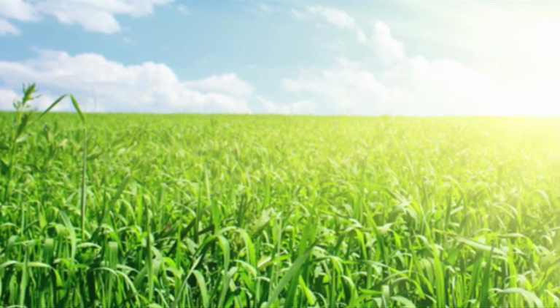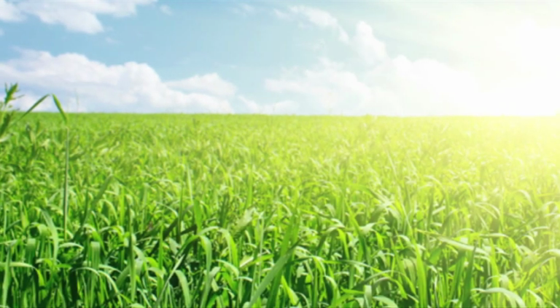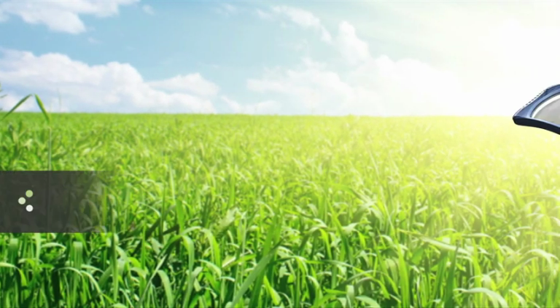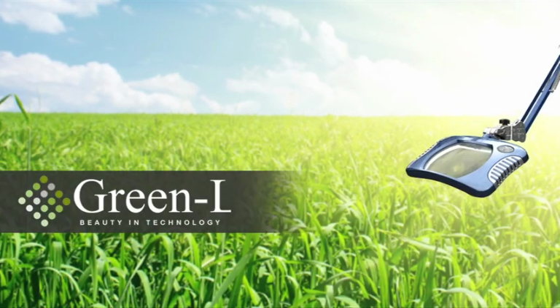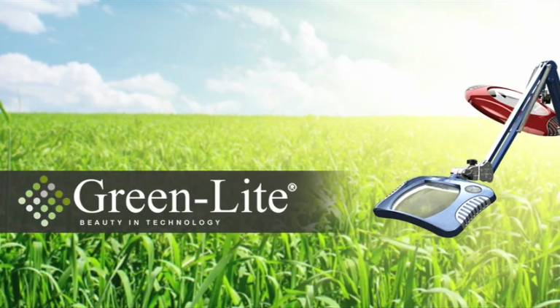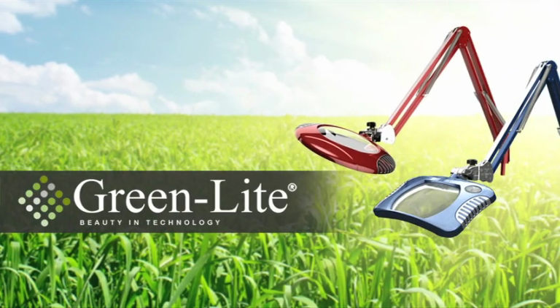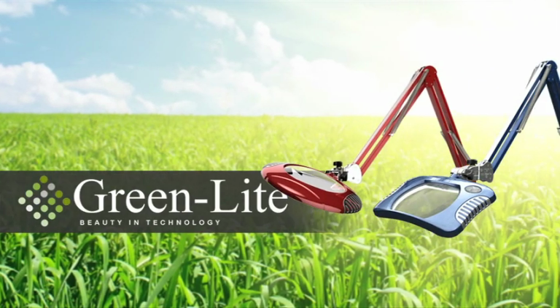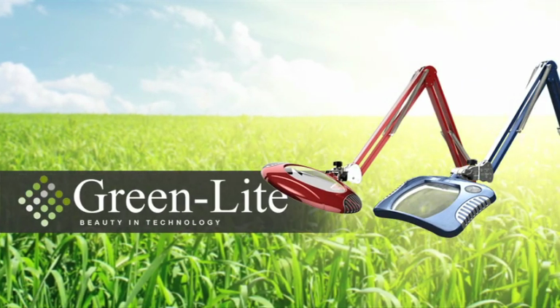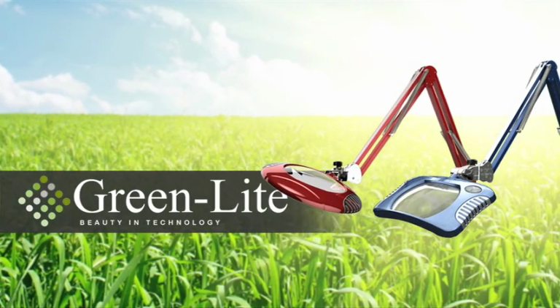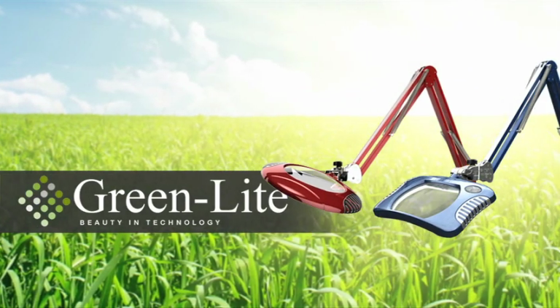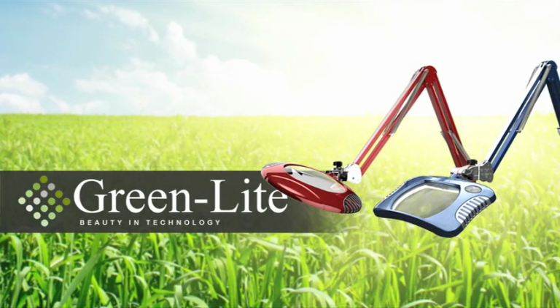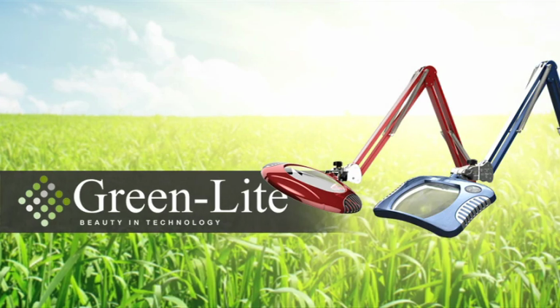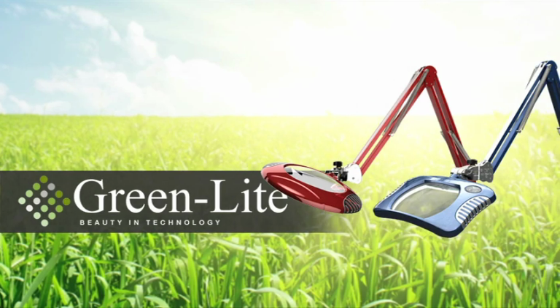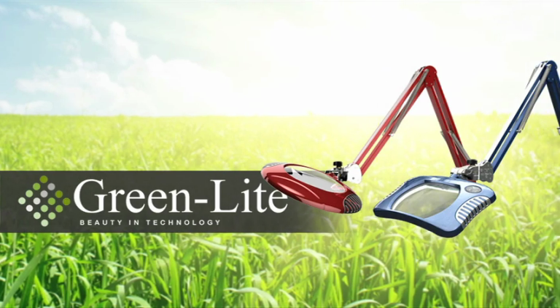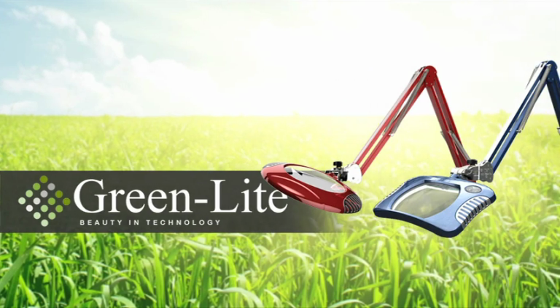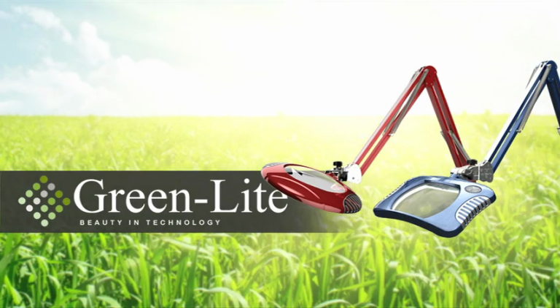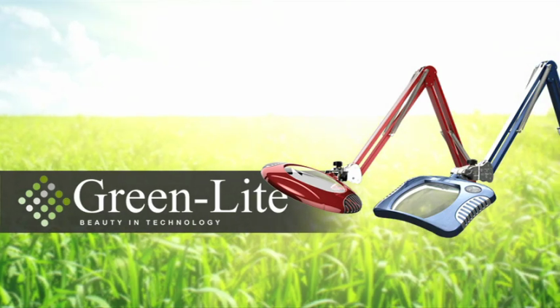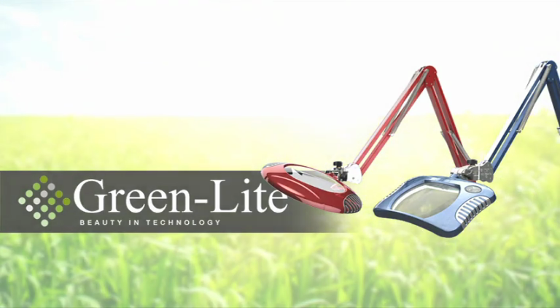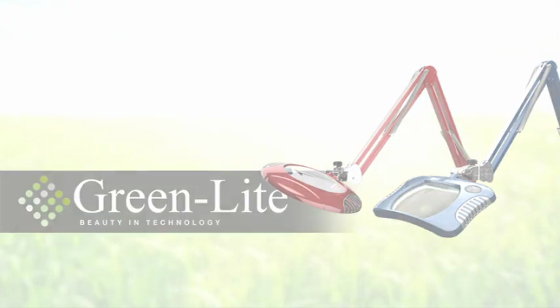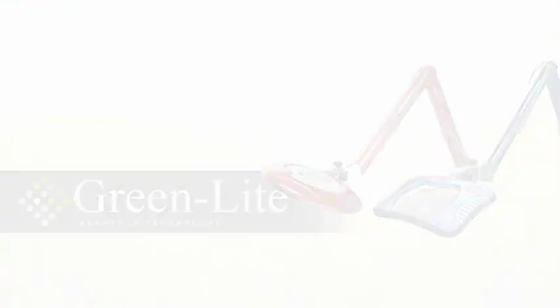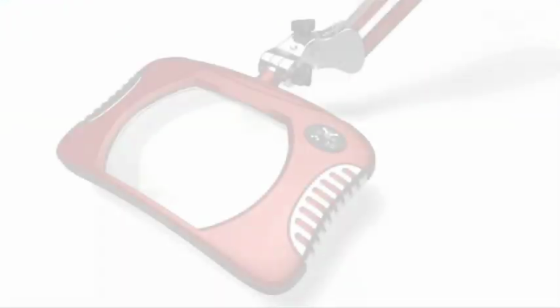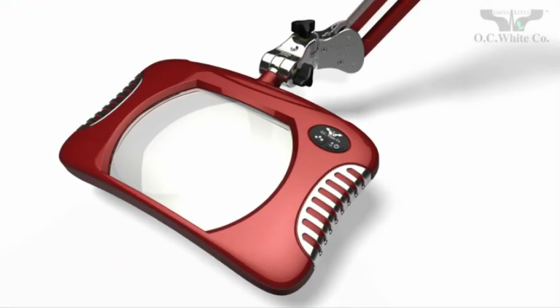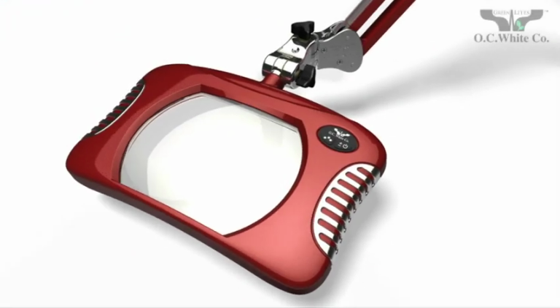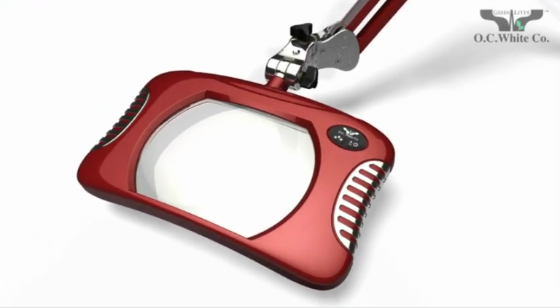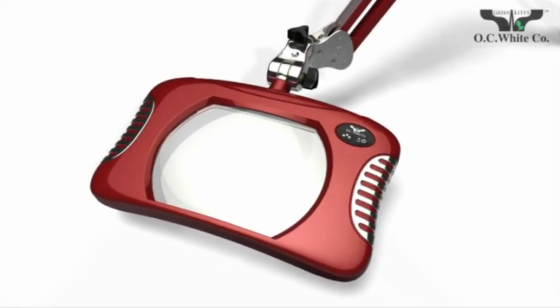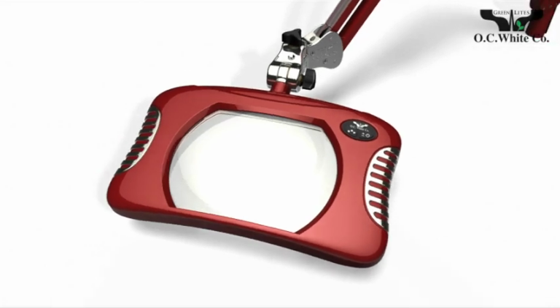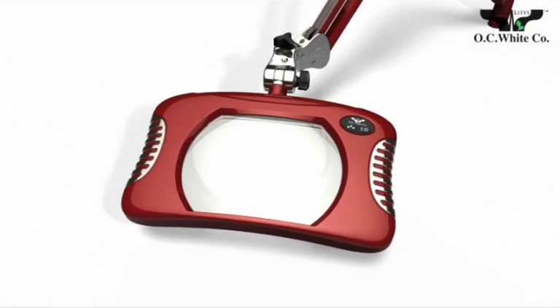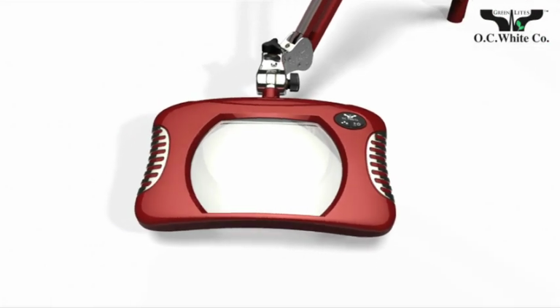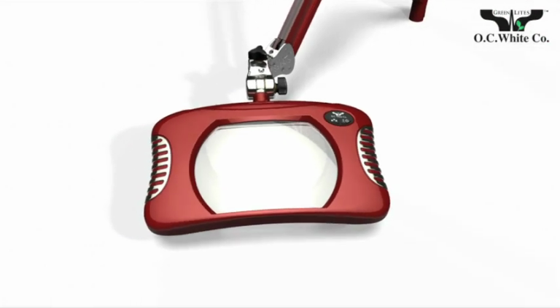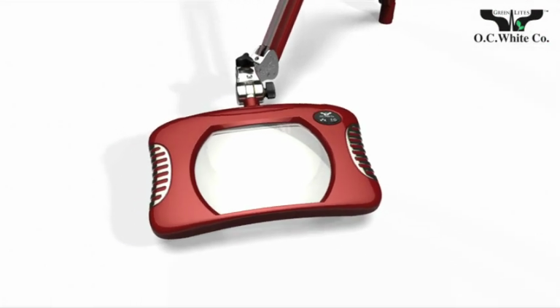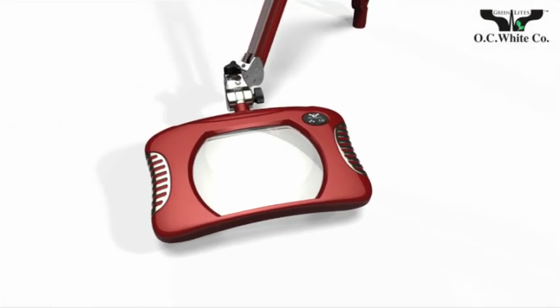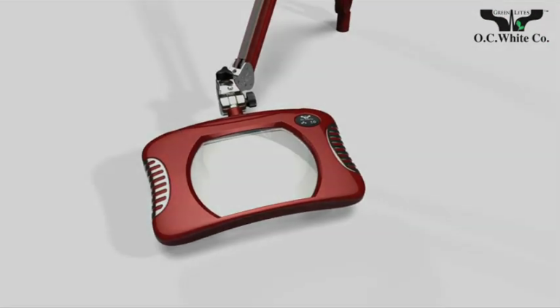Sleek designs. Superior technology. Rugged materials. American craftsmanship. Only Greenlights LED magnifiers from OC White have it all.